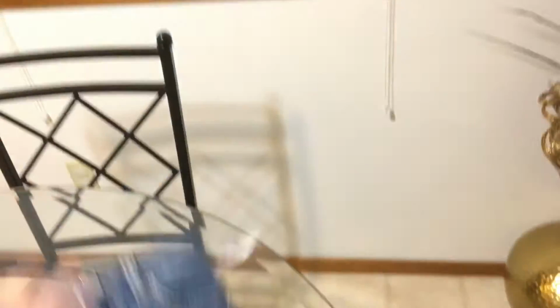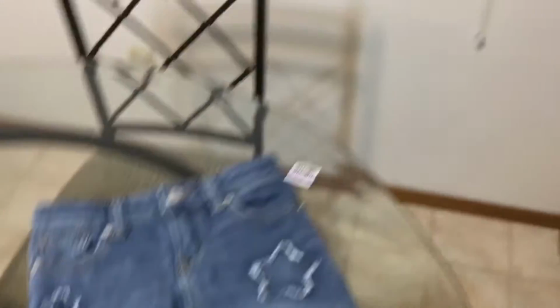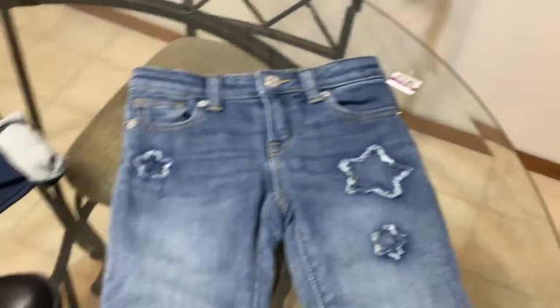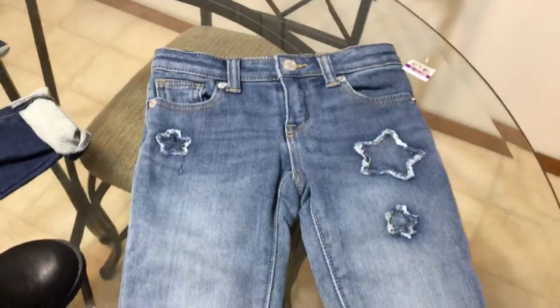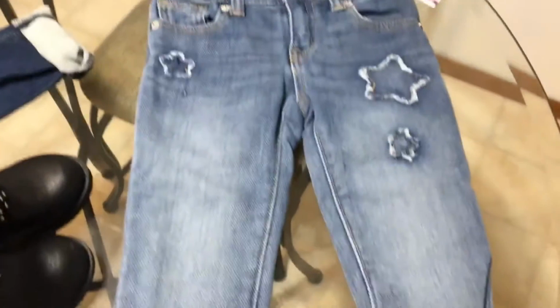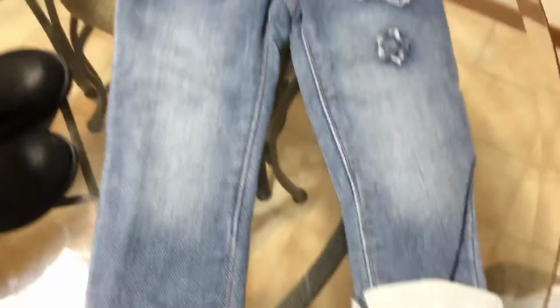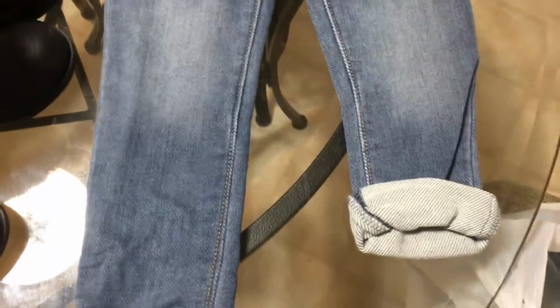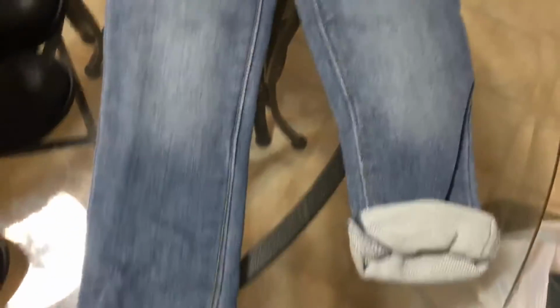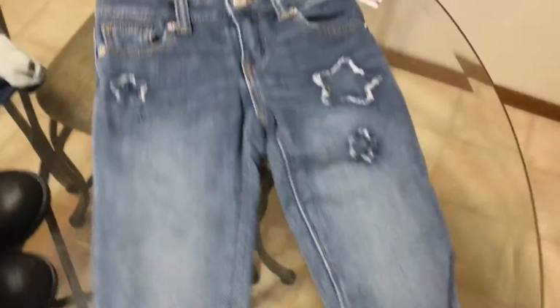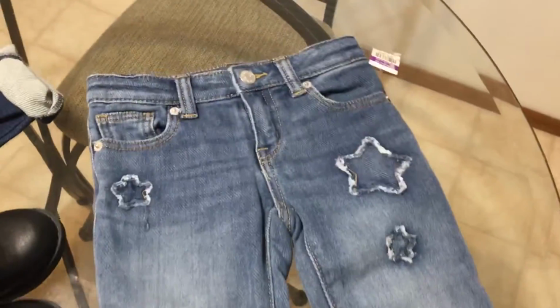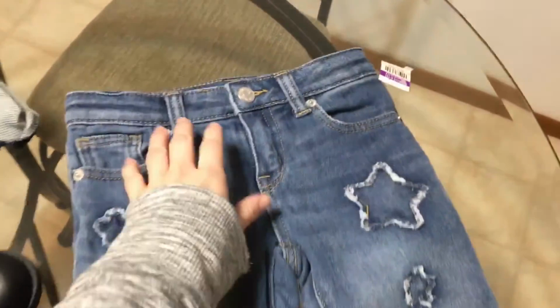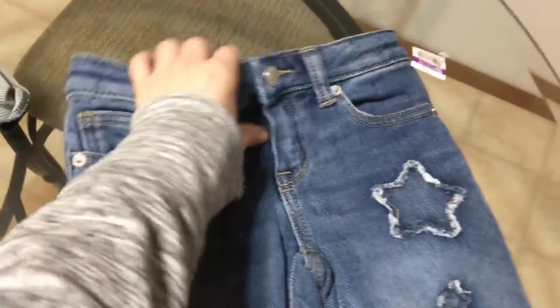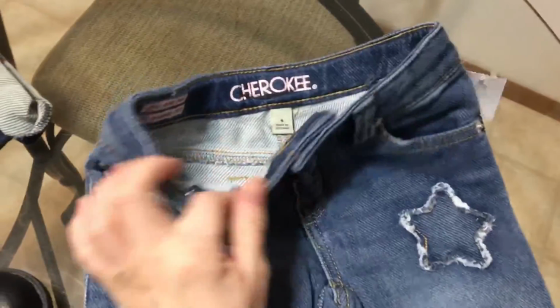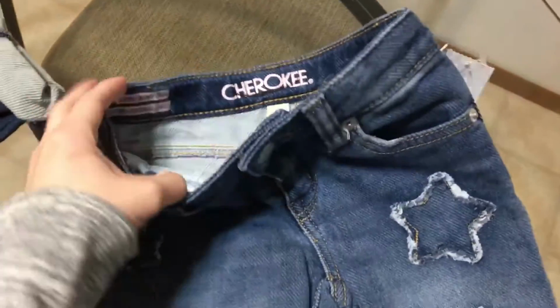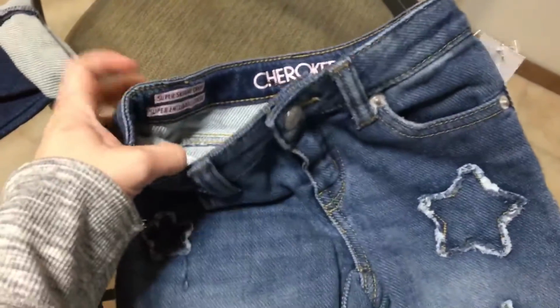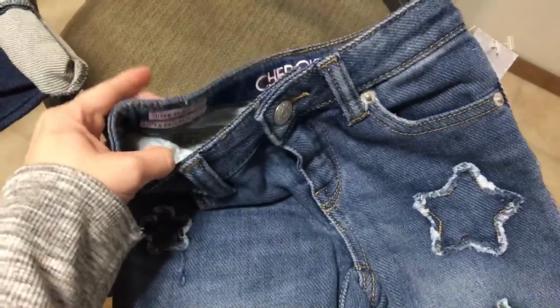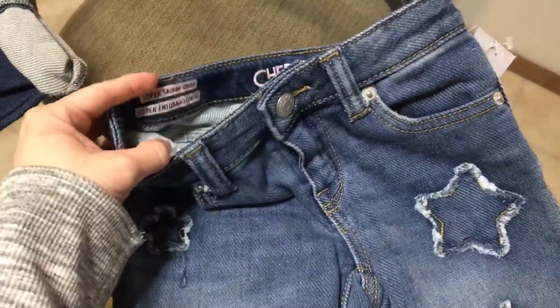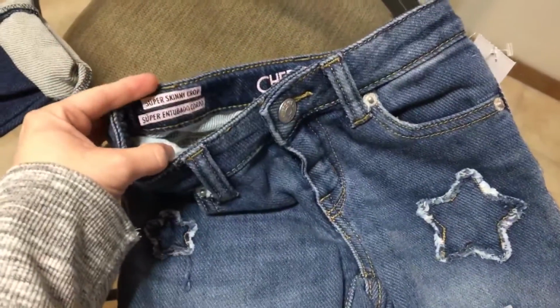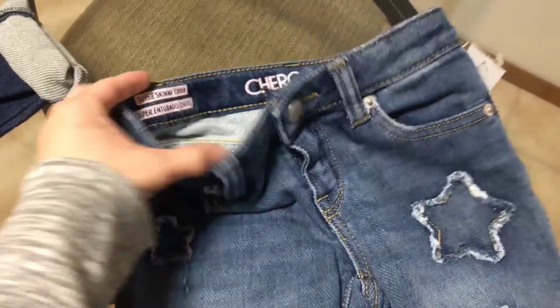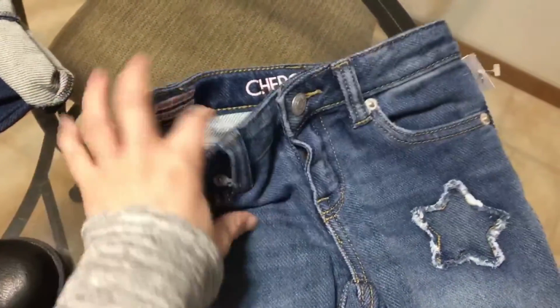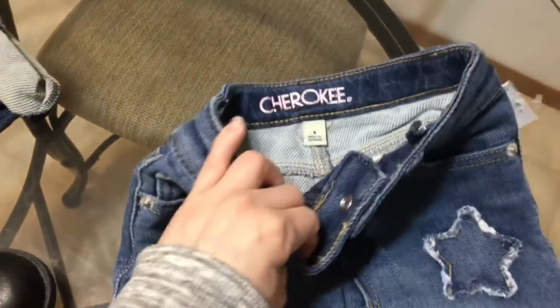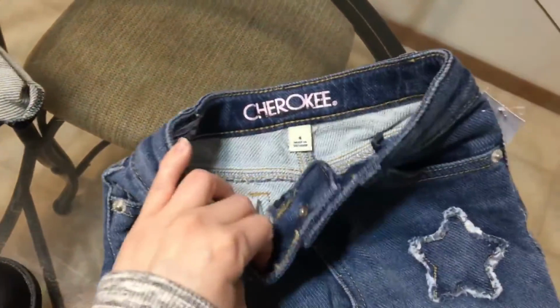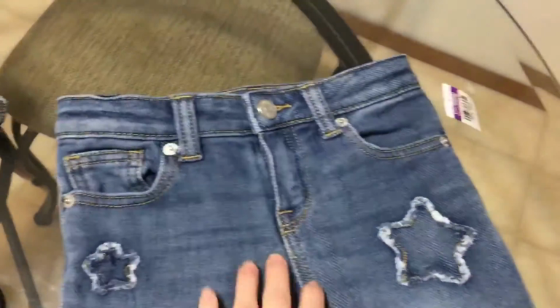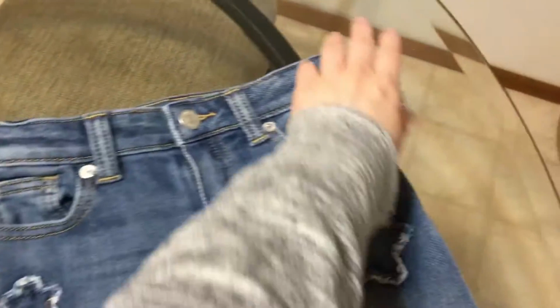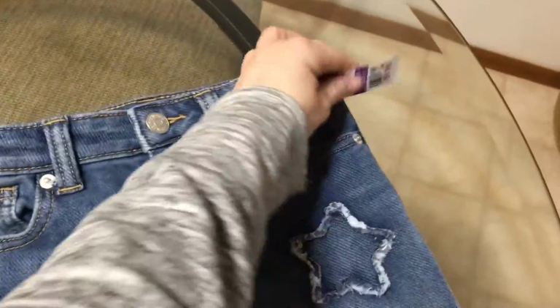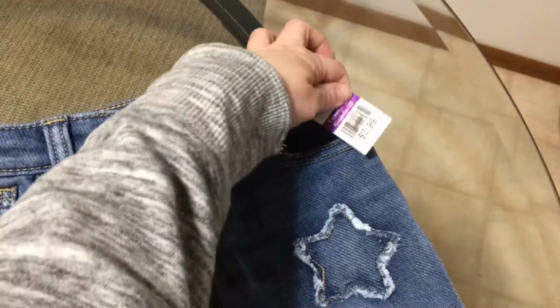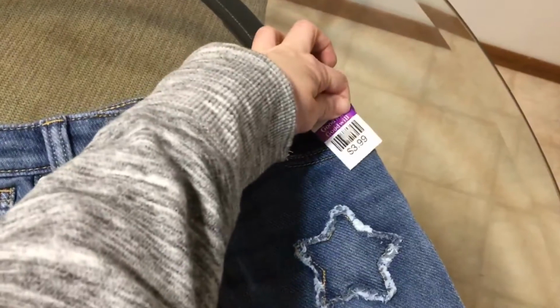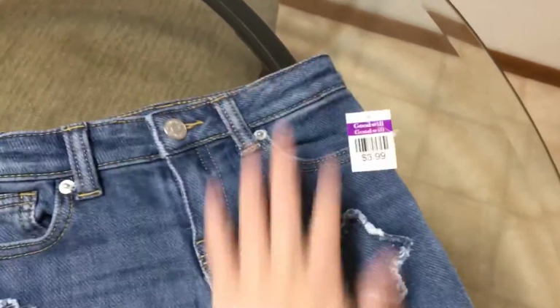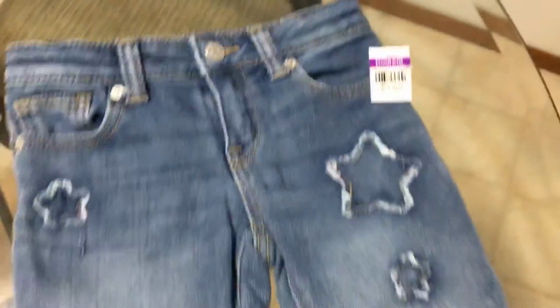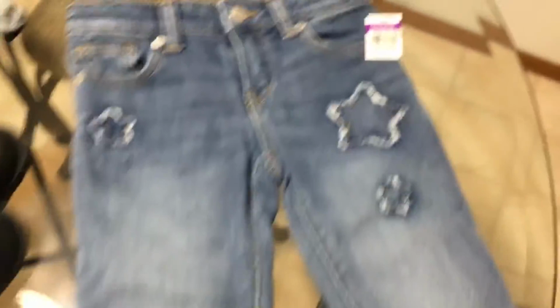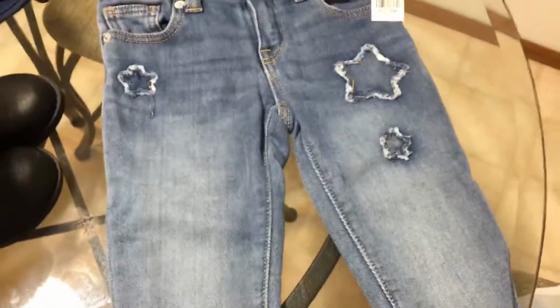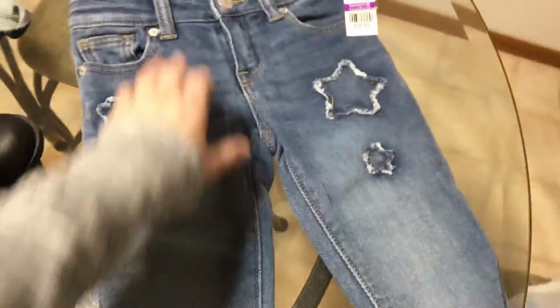Next thing, these jeans — also very cute. These also say super skinny cropped, size 4. $3.99, so $2 for these.